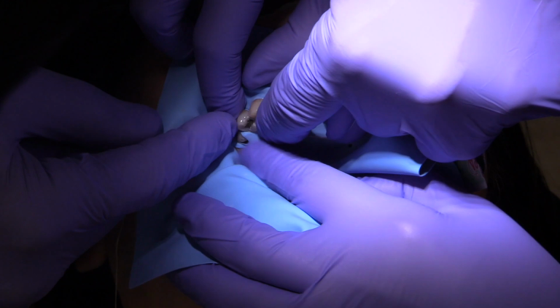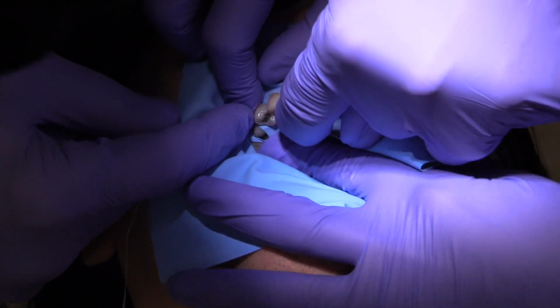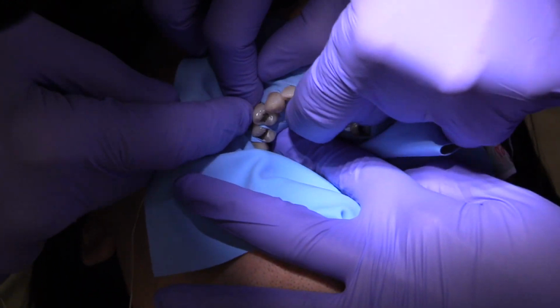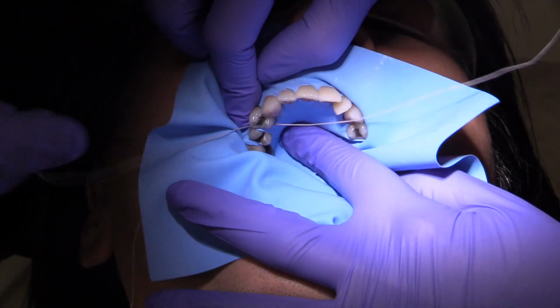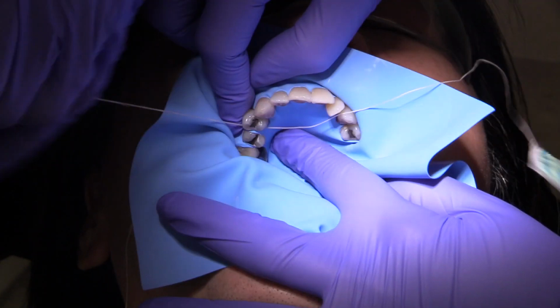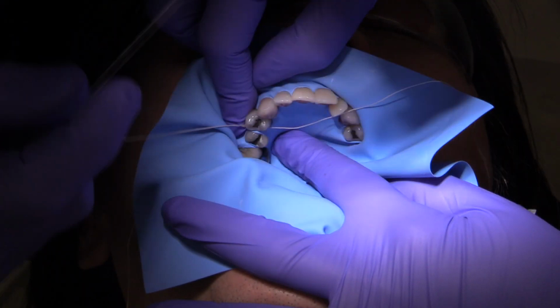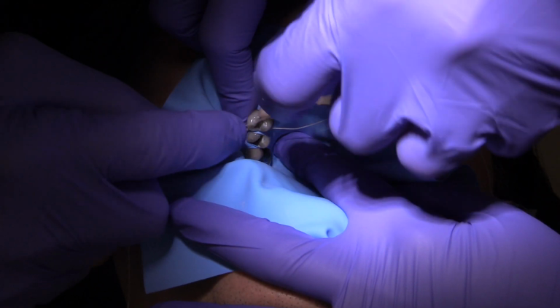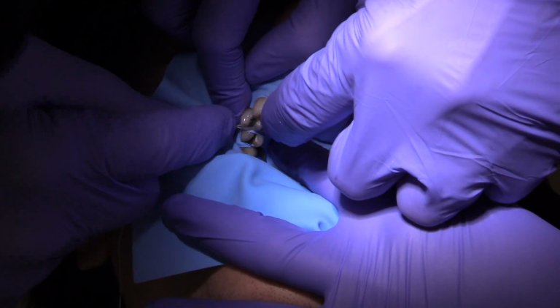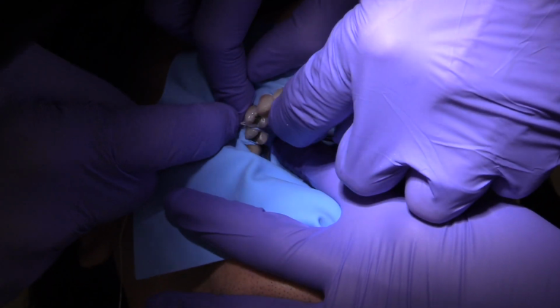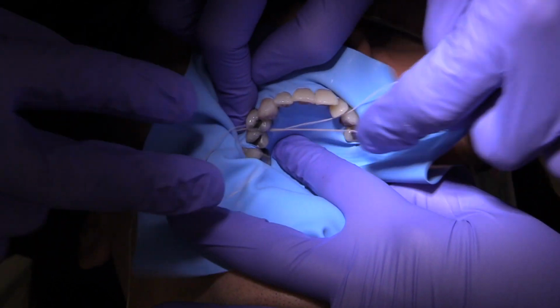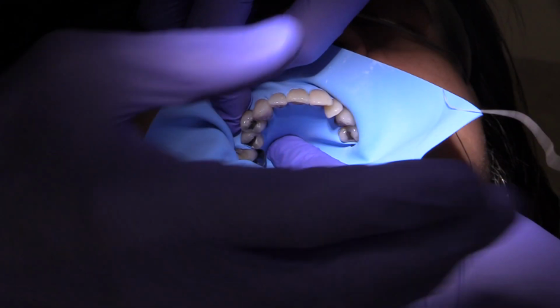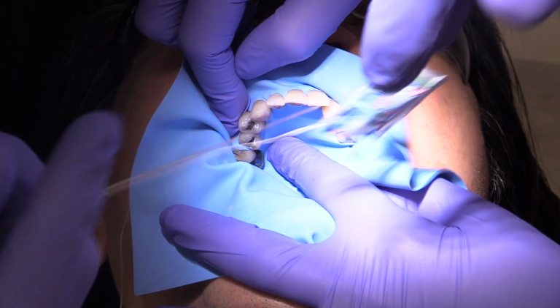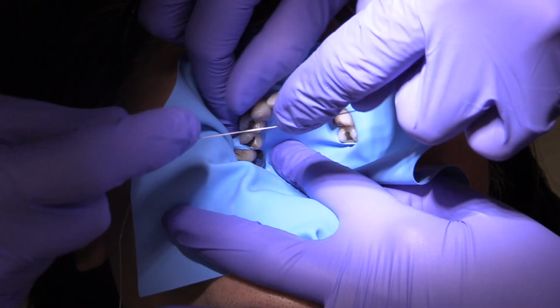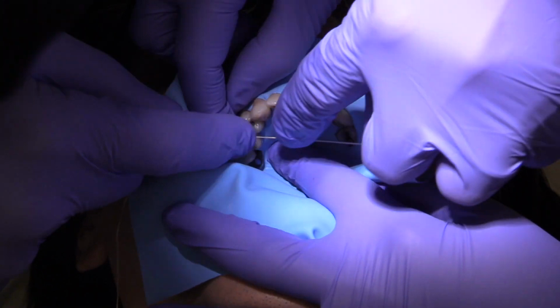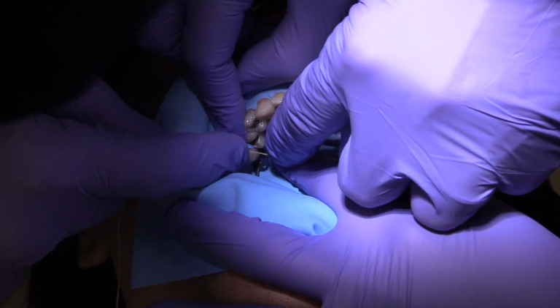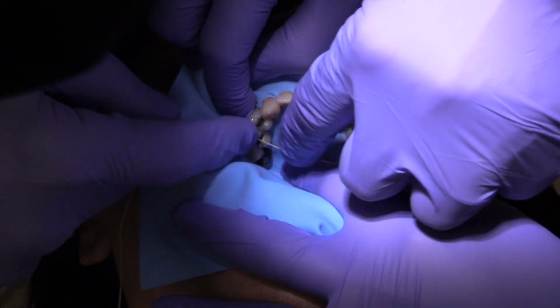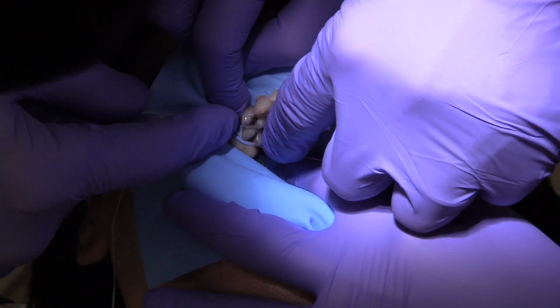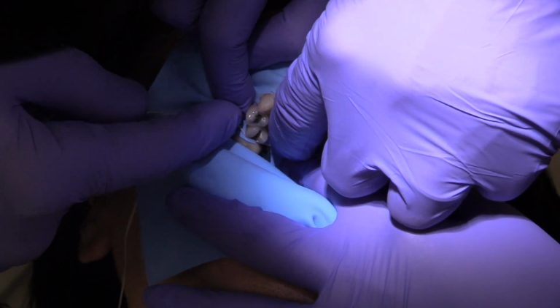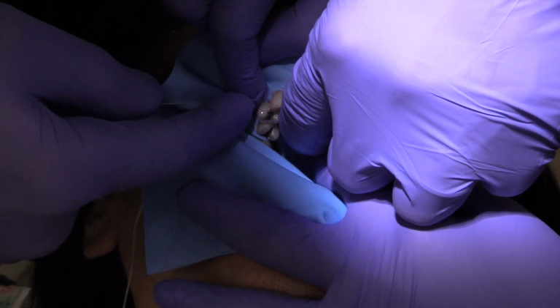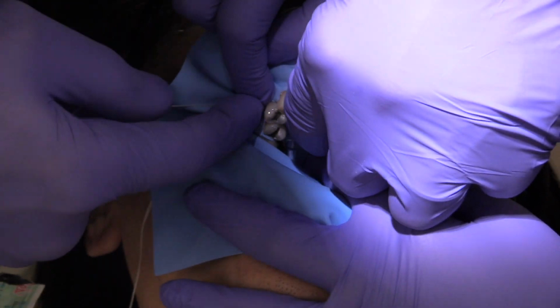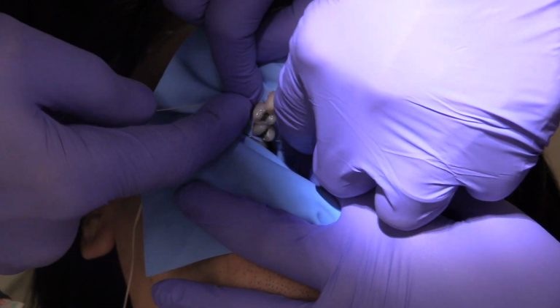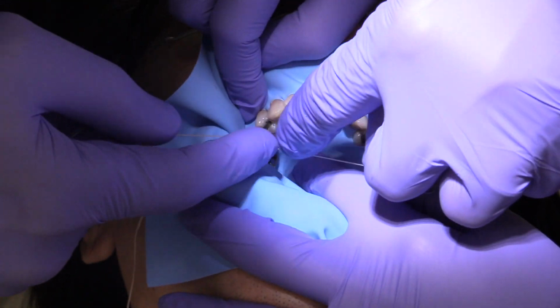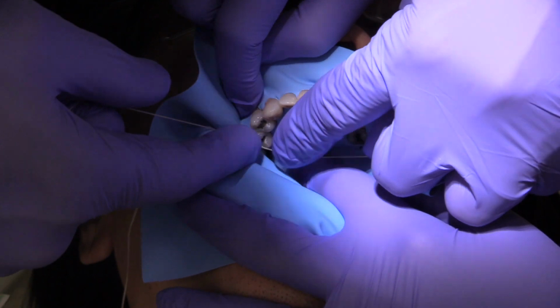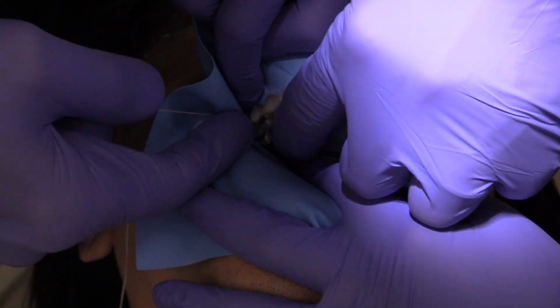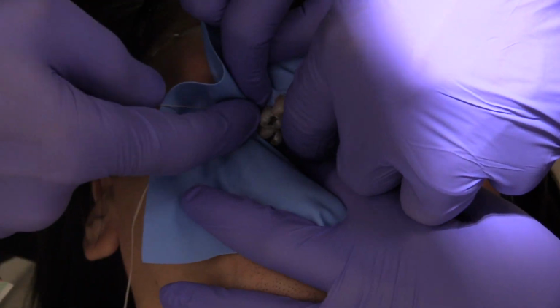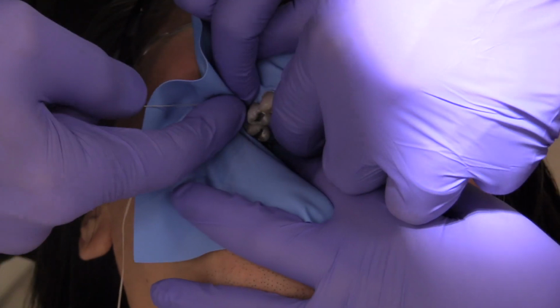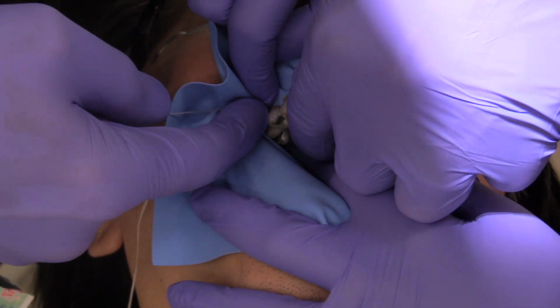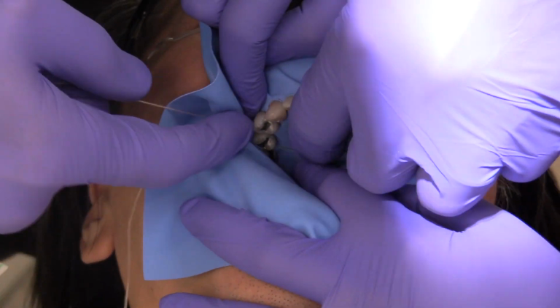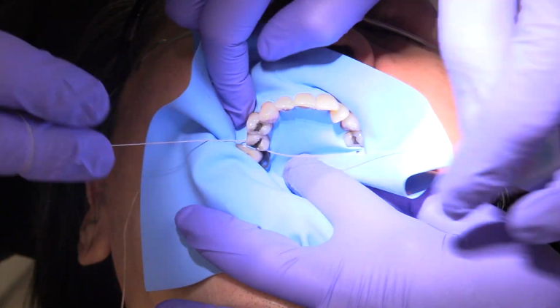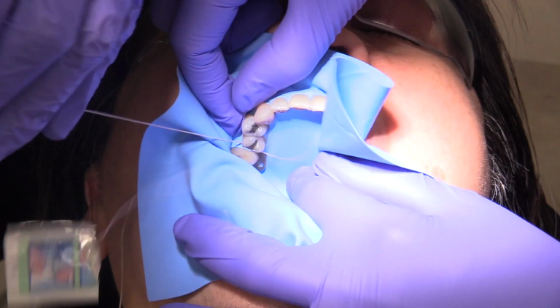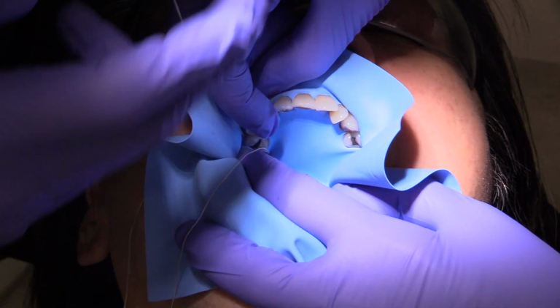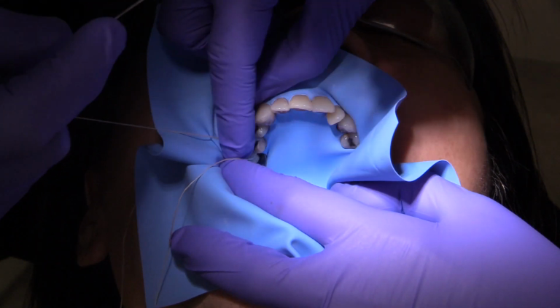Here's another one. Look how the floss is on the distal of five and then not hitting the rubber dam. Once again, we're going to be either pushing or pulling here, so we're going to go up against the distal of number four.